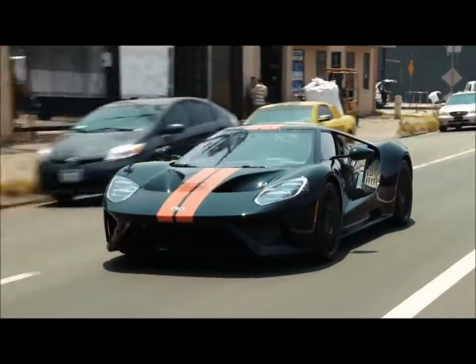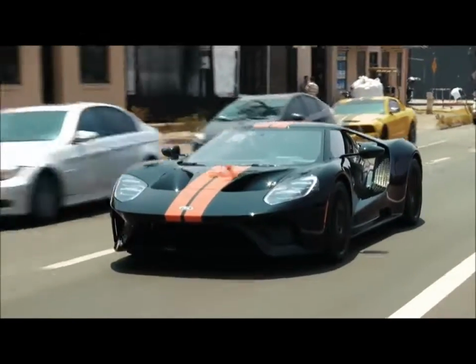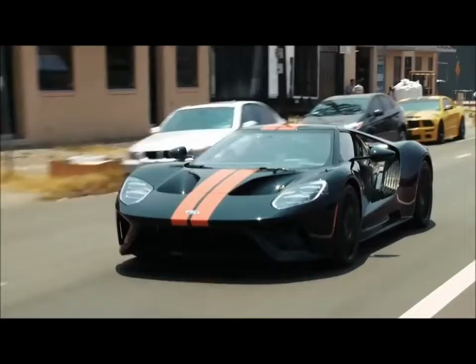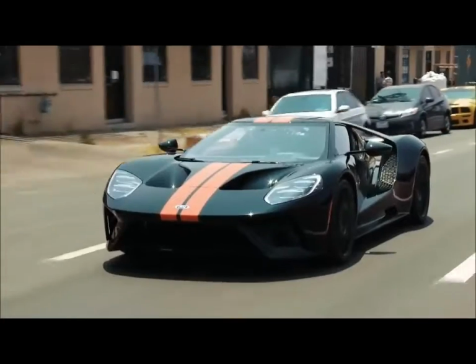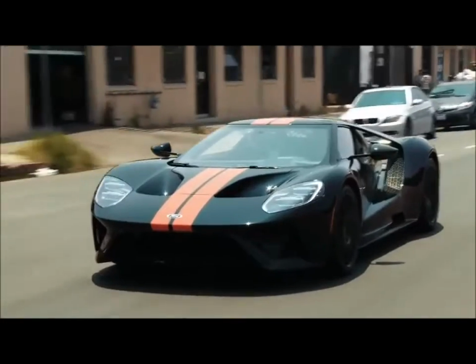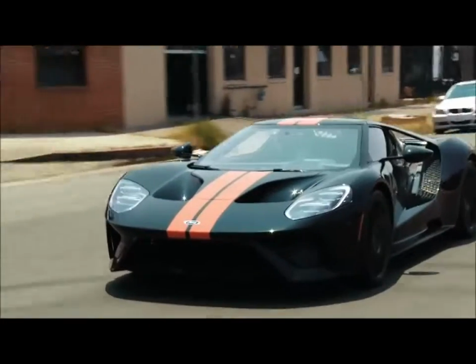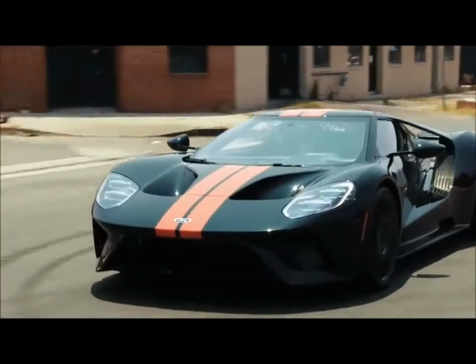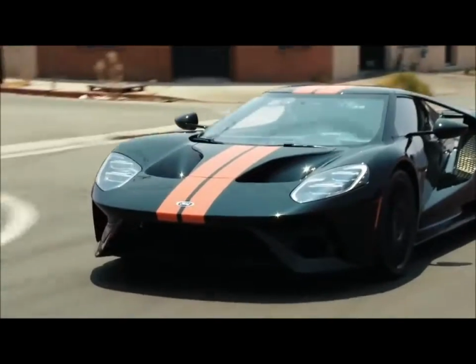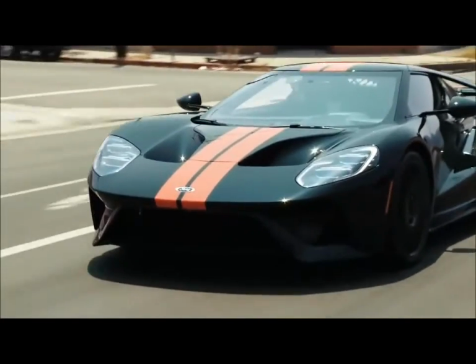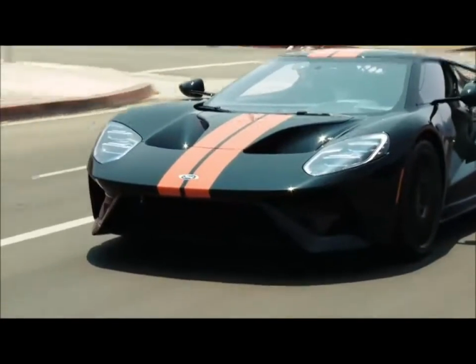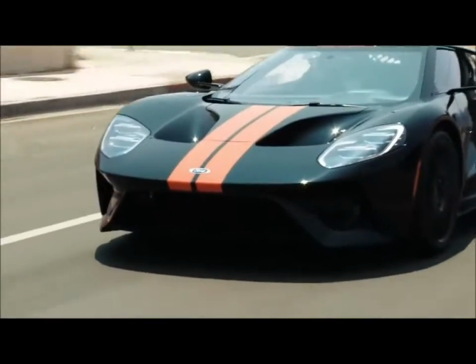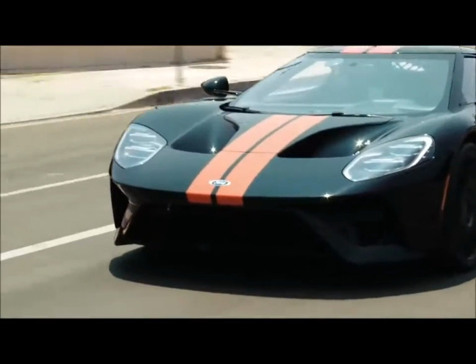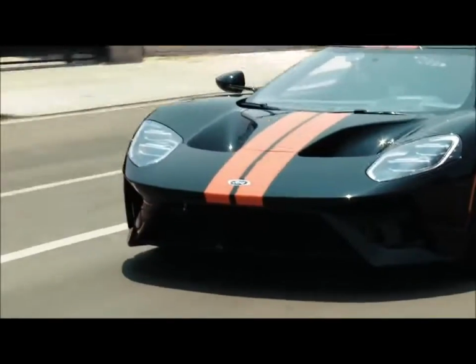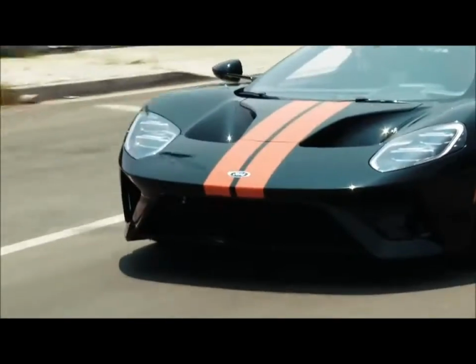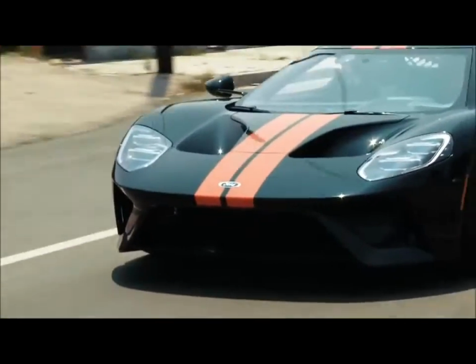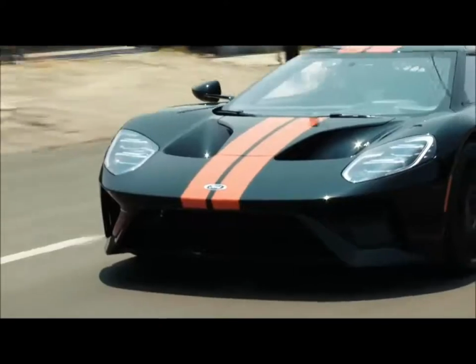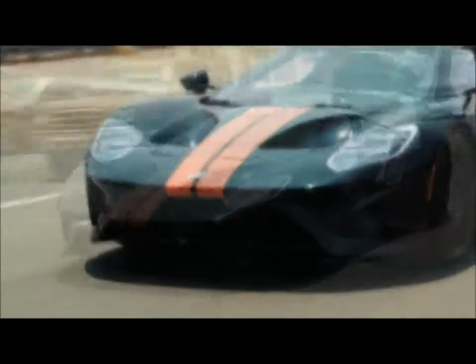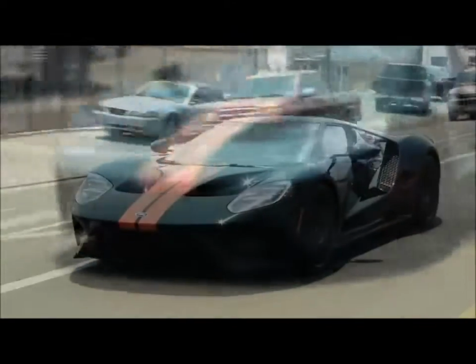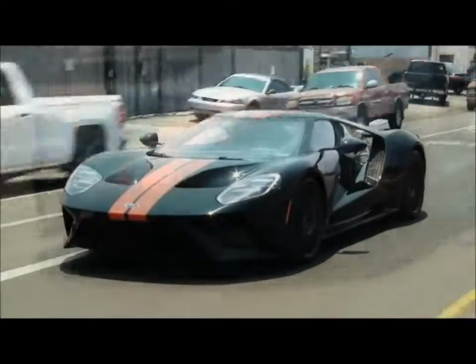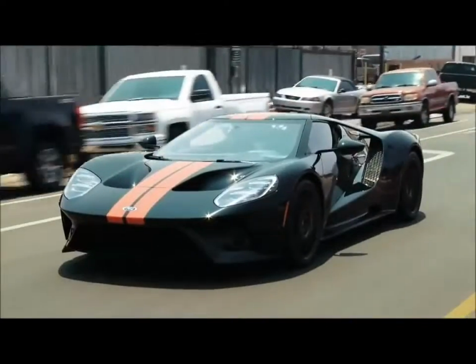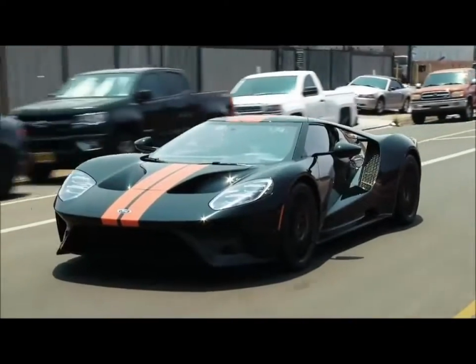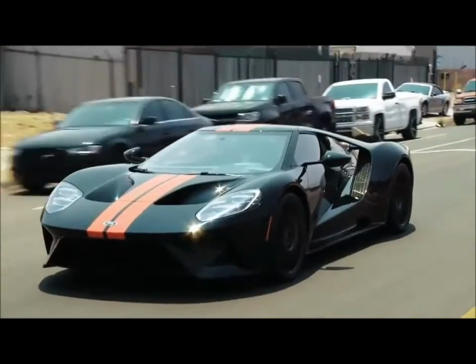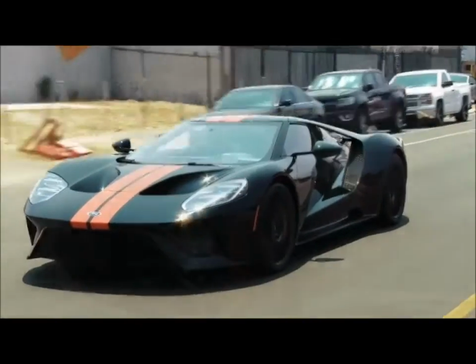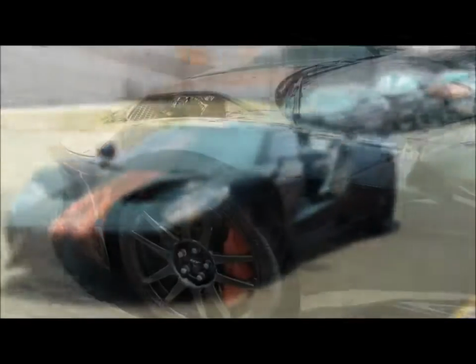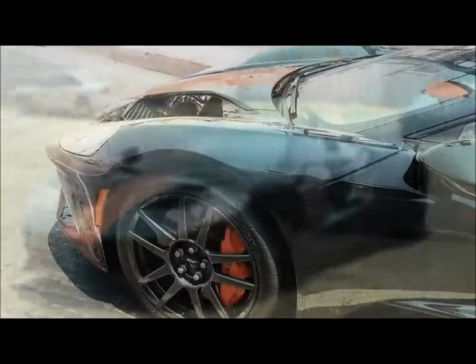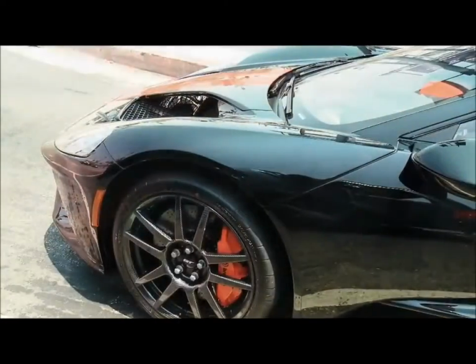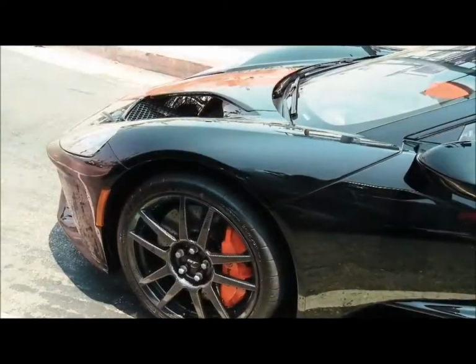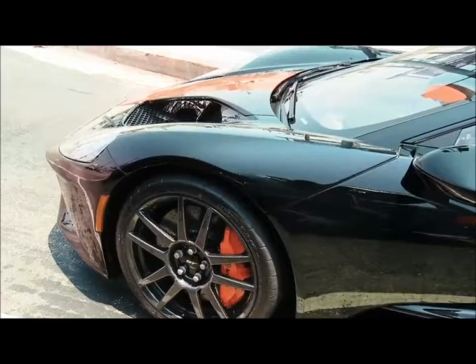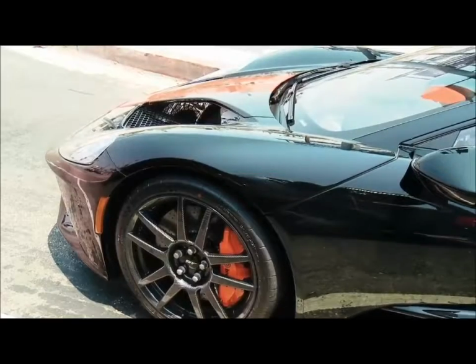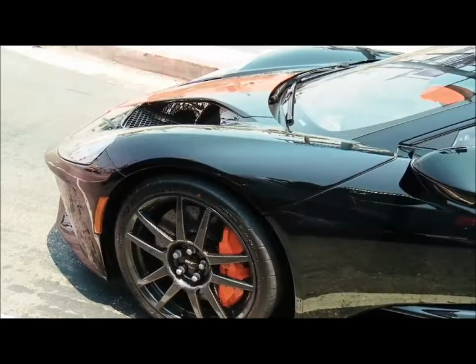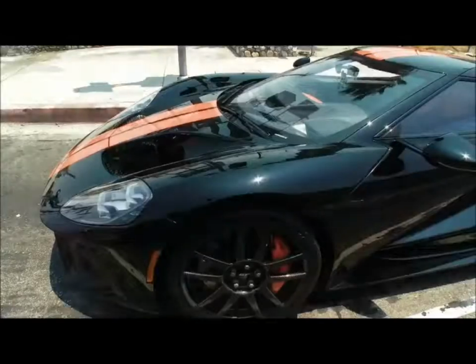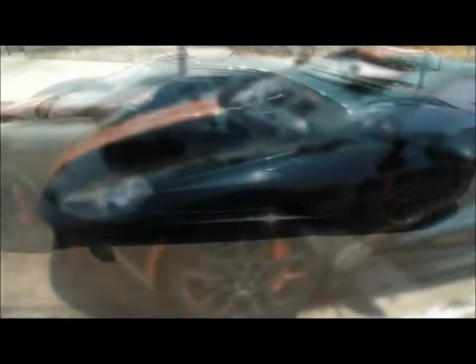When you go from track mode back into normal sport mode, the wing won't come down unless you get above, I think, 35-40 miles per hour. The car goes low — pressure.